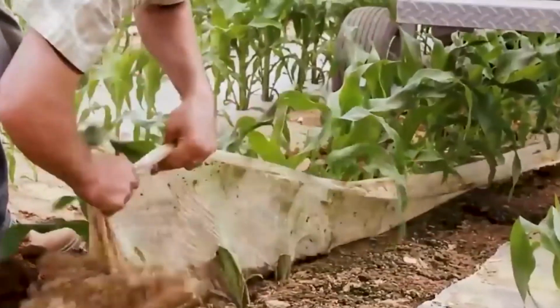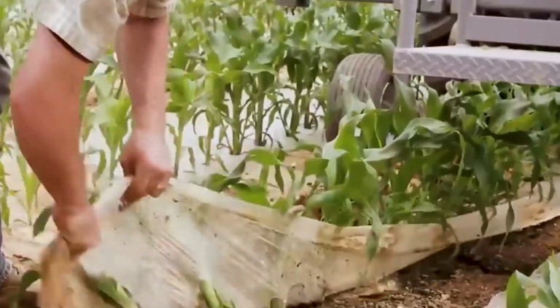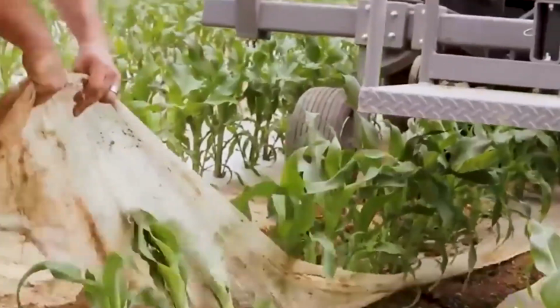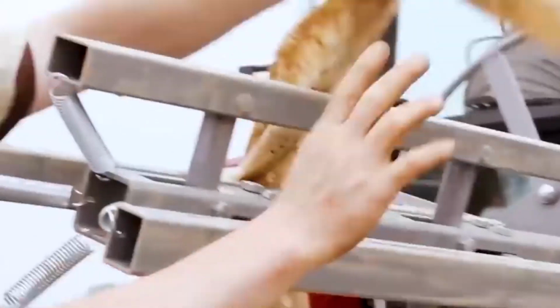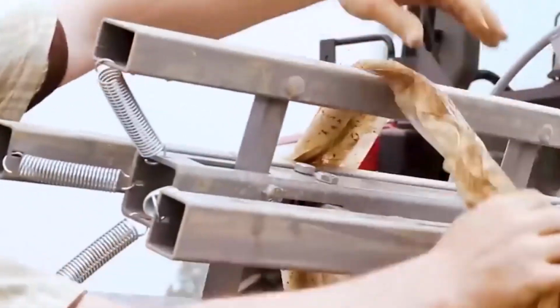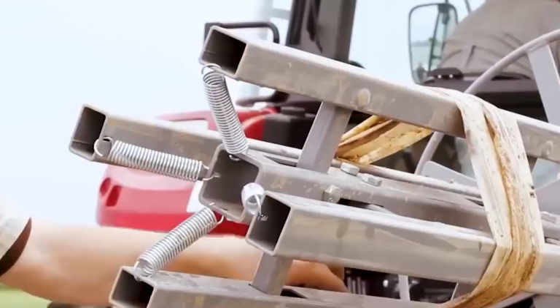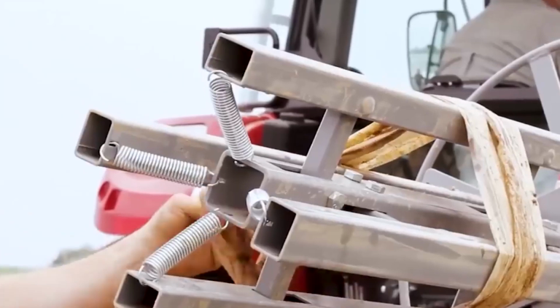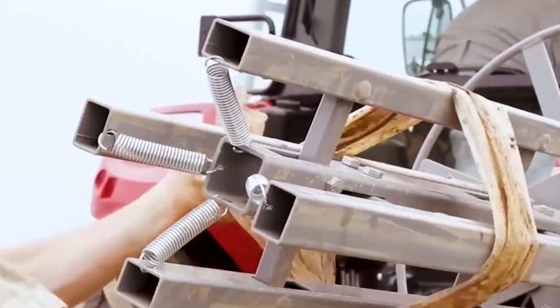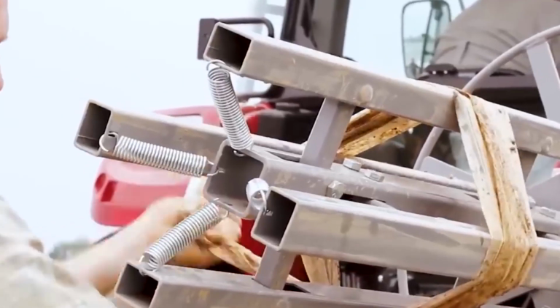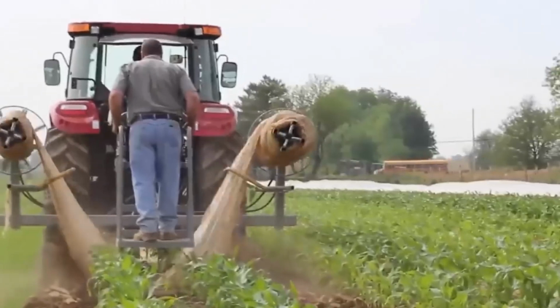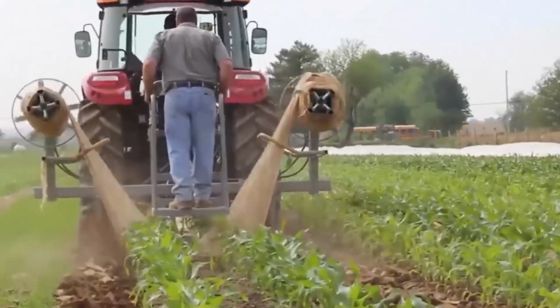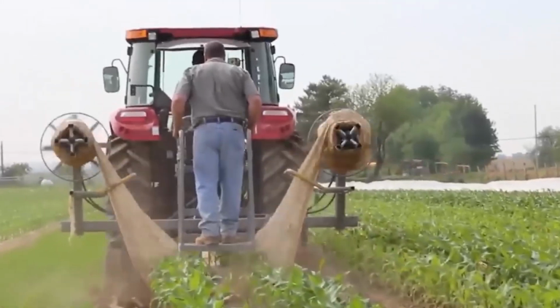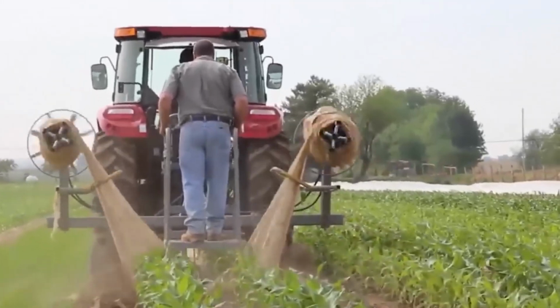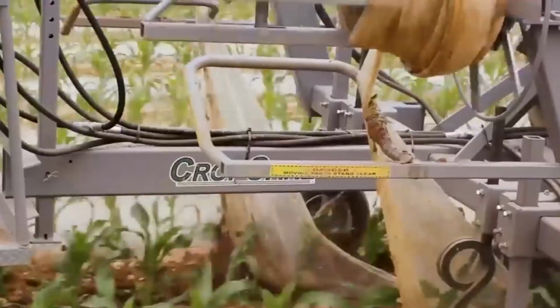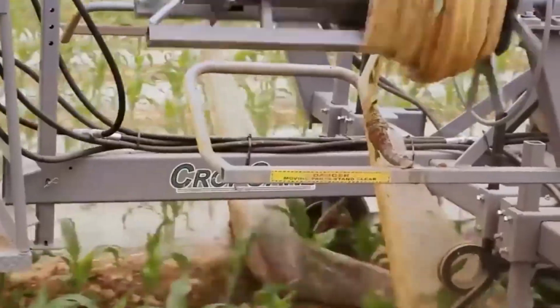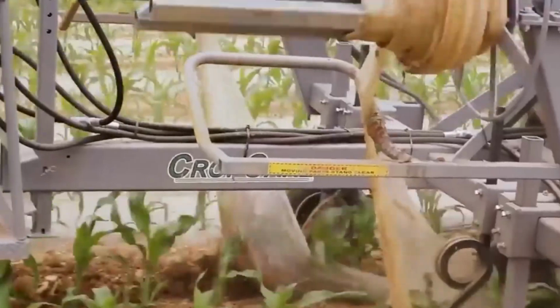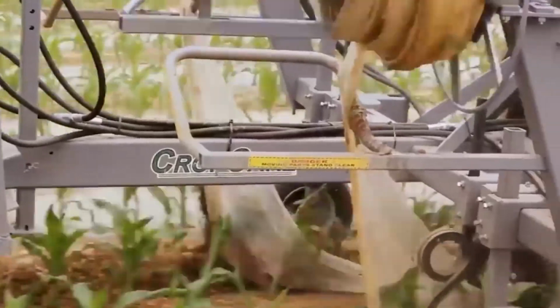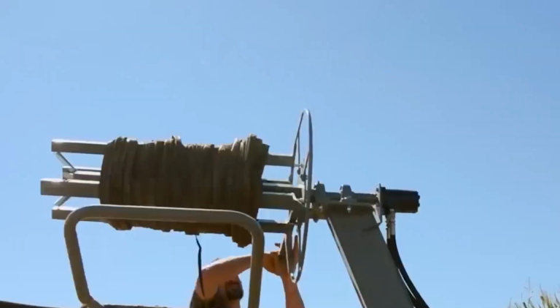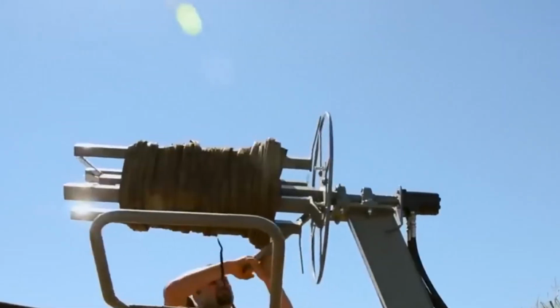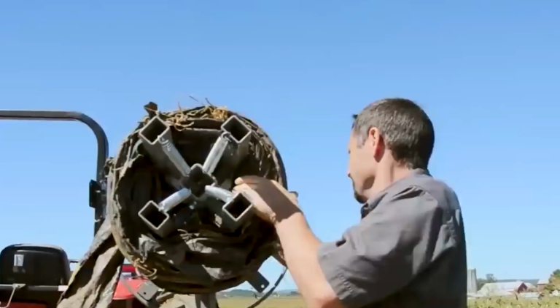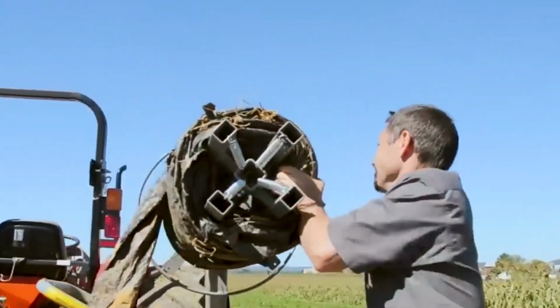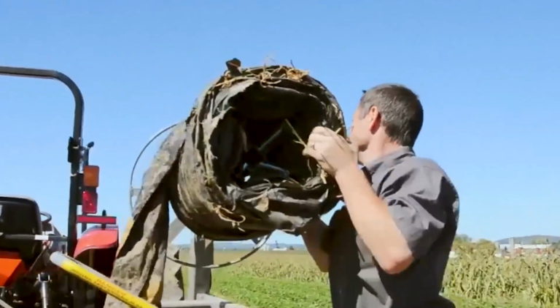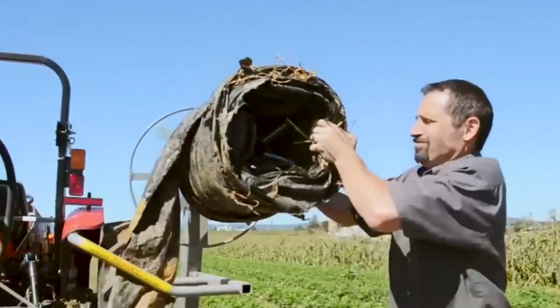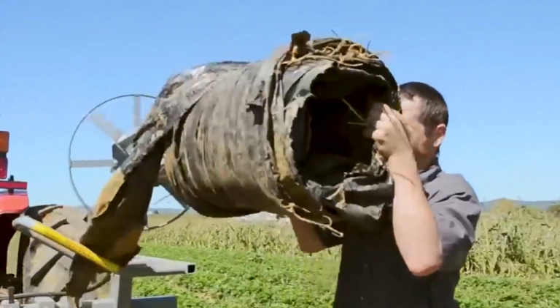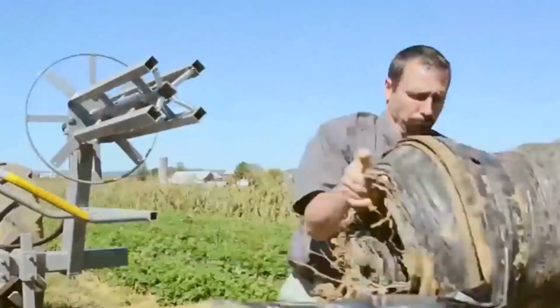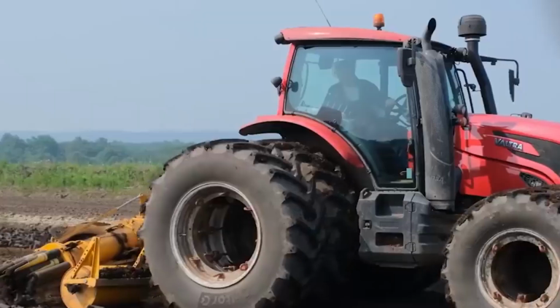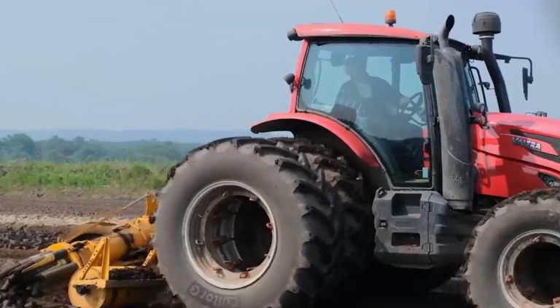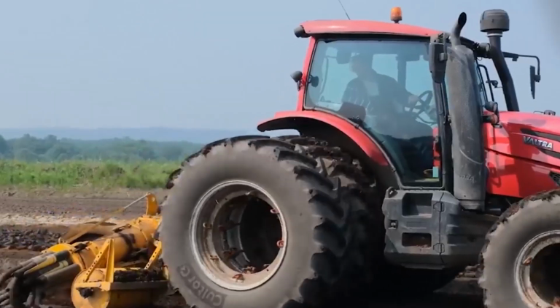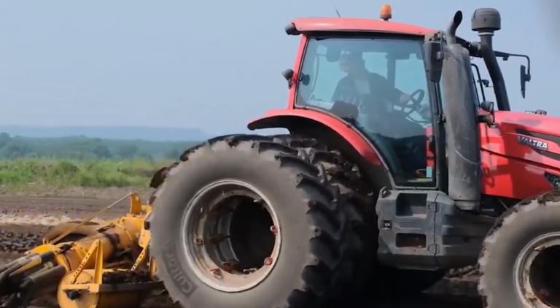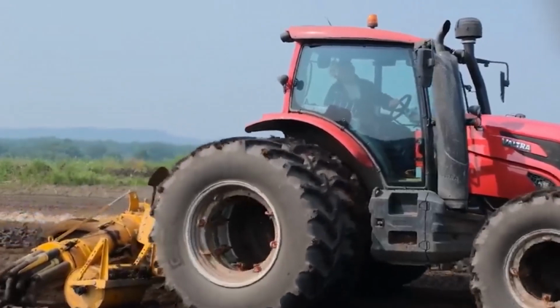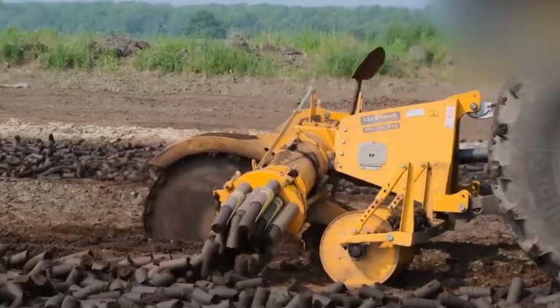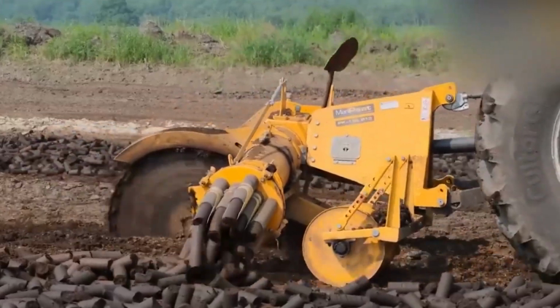Utilizing the Adara Vortex grinding attachment, large dead stumps can be removed with convenience. The grinding blade of this device is capable of penetrating deeply and speedily removing the entire tree stump.